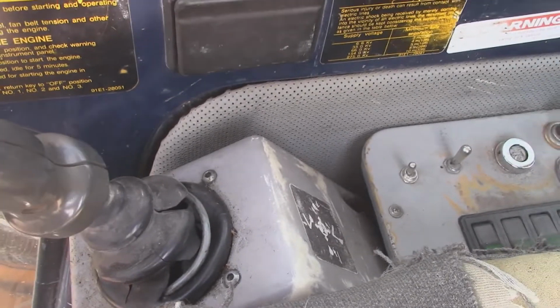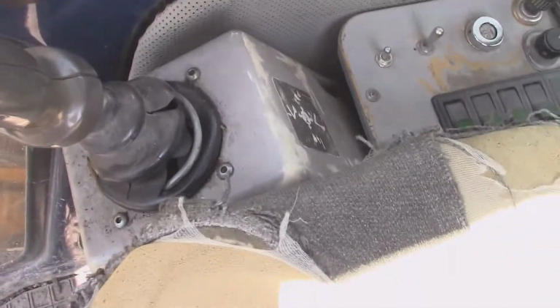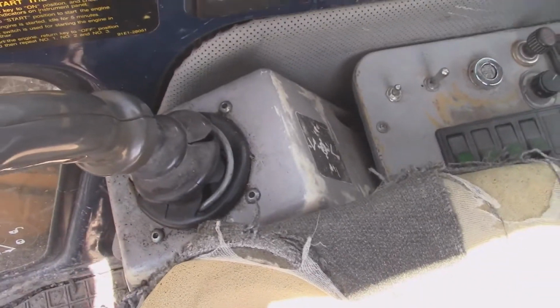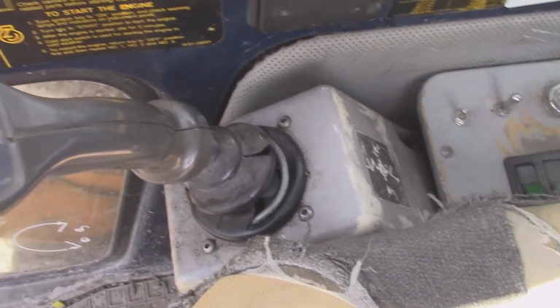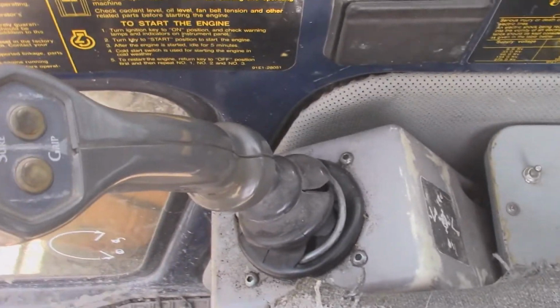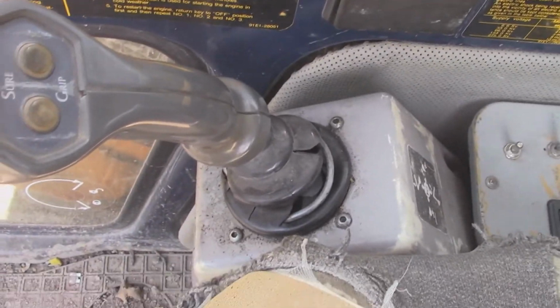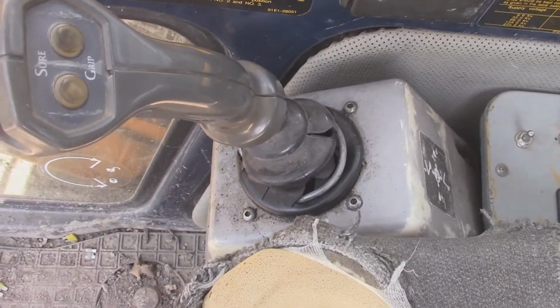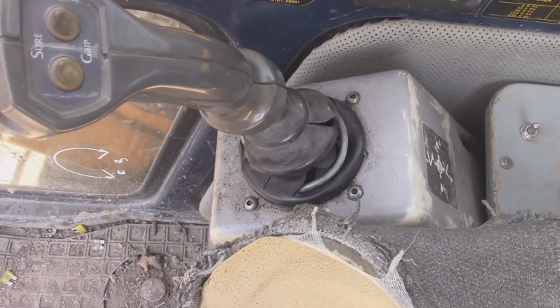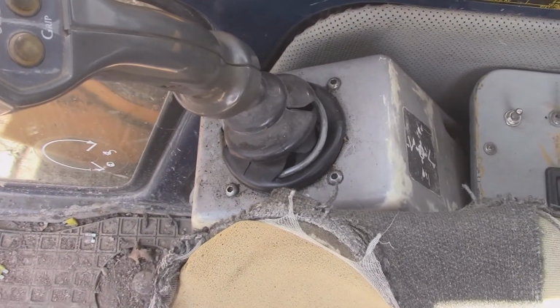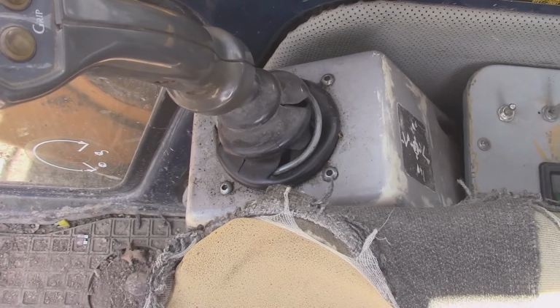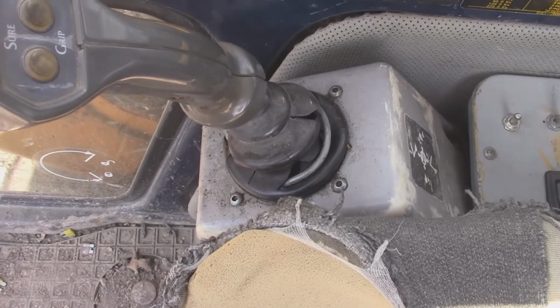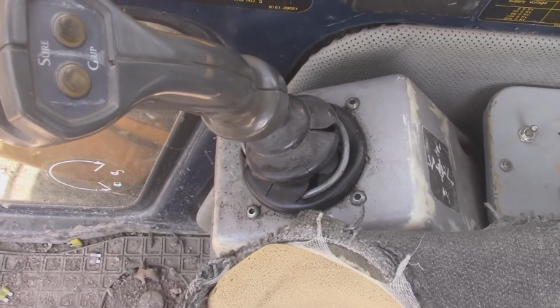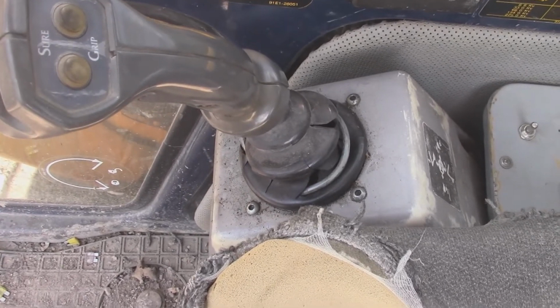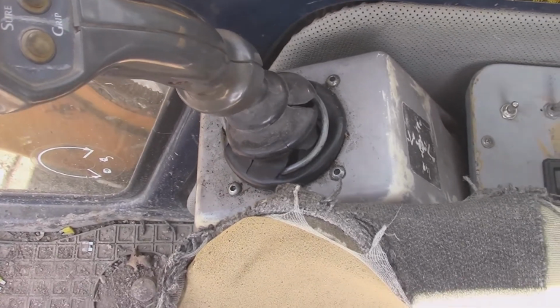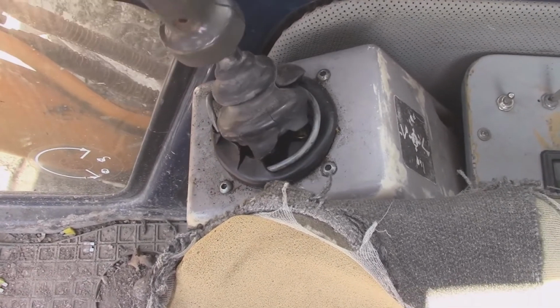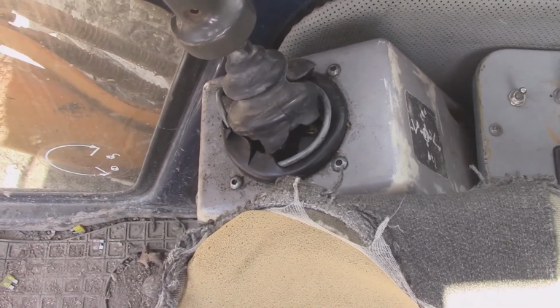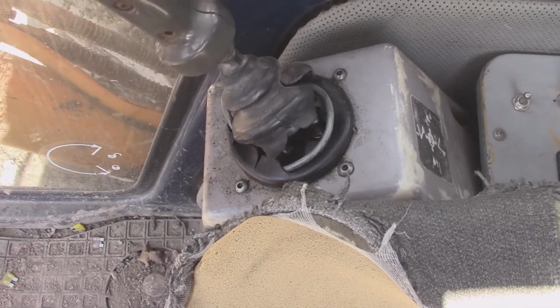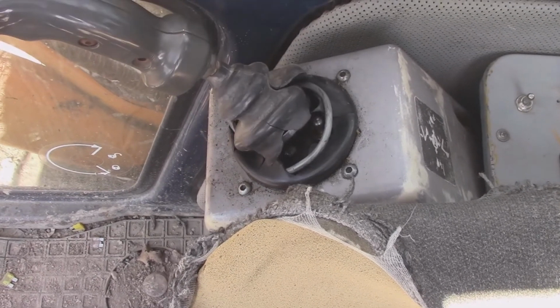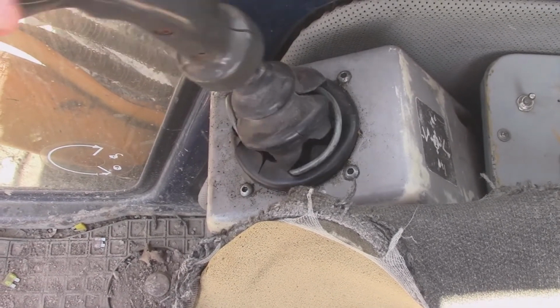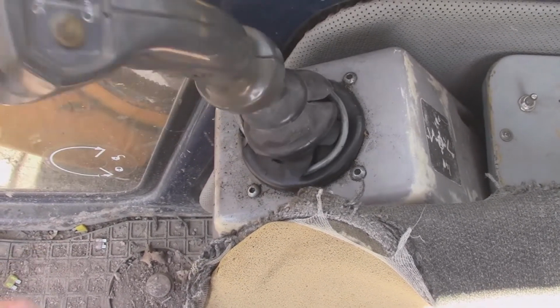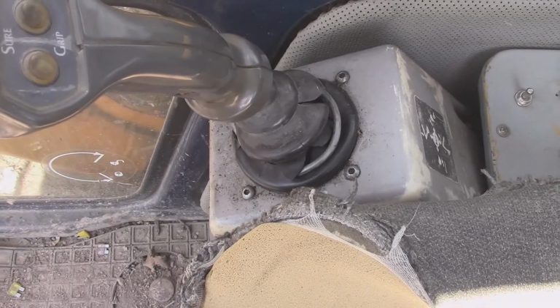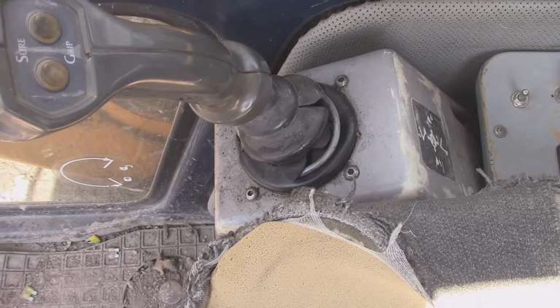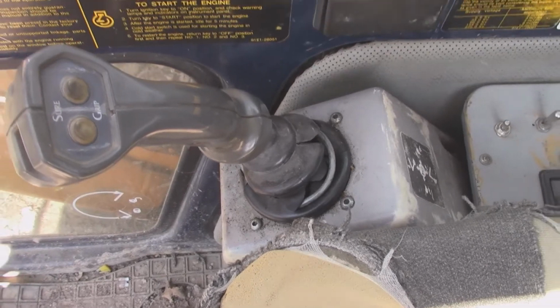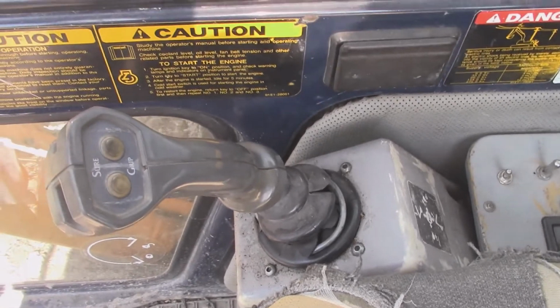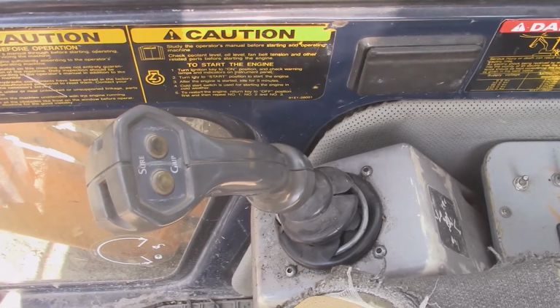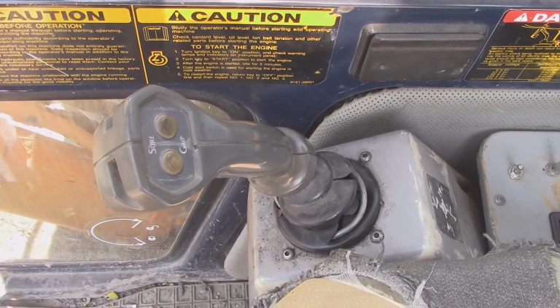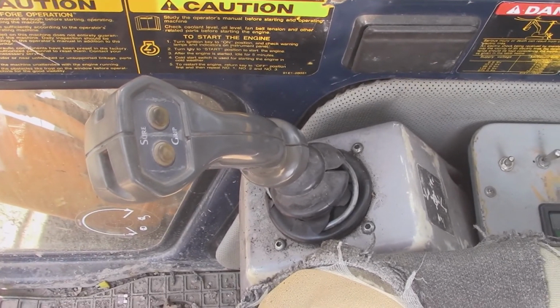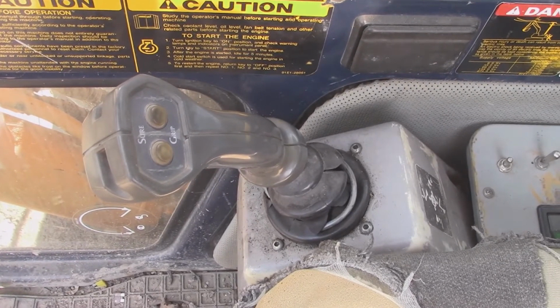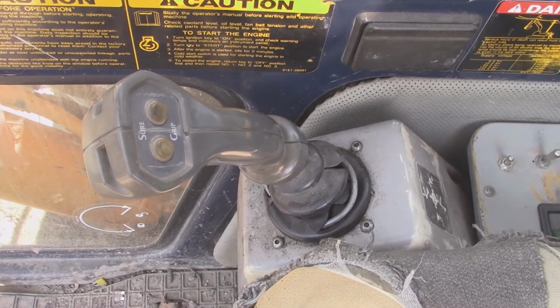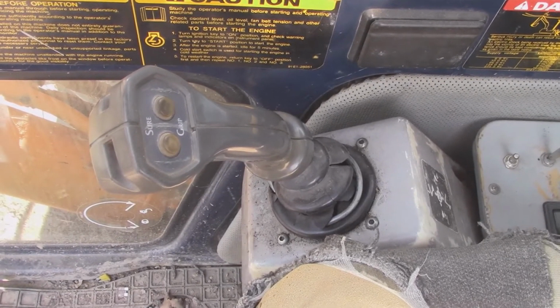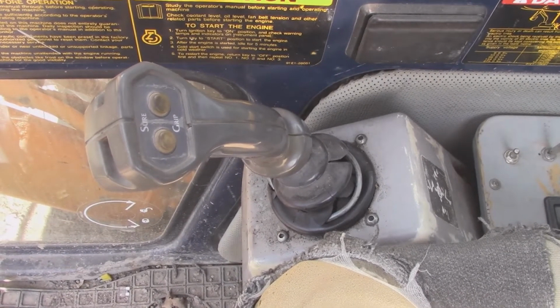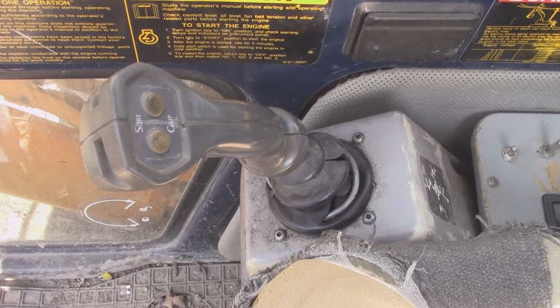Just like everything else, this thing has seals in it, and over time those seals wear out. I'm going to show you how to replace those seals. I'm going to get this thing taken out and bring you back.